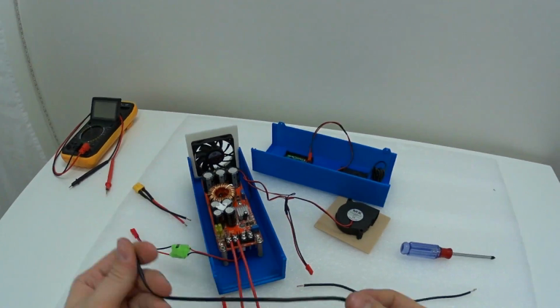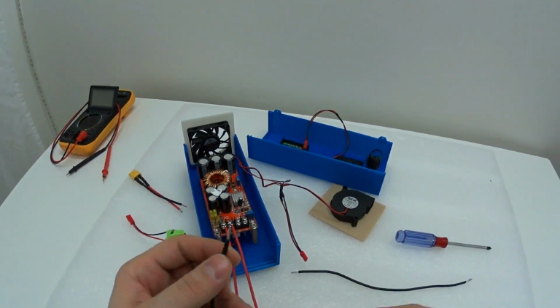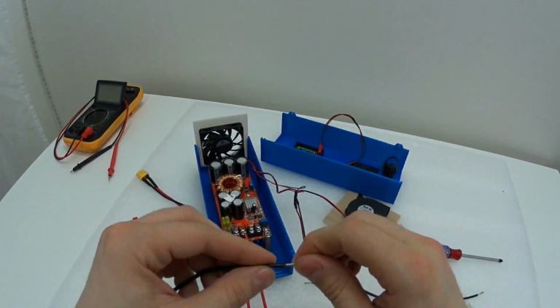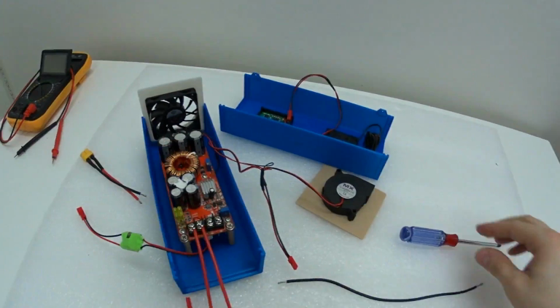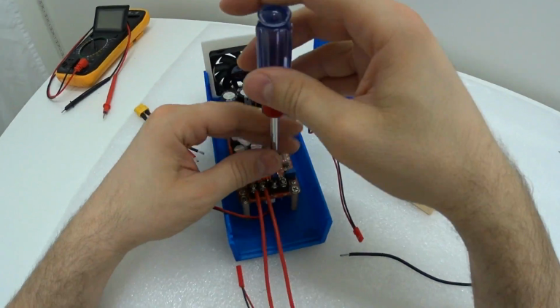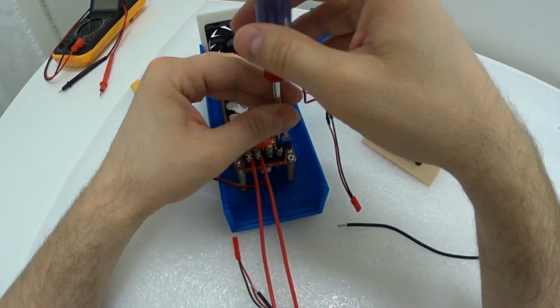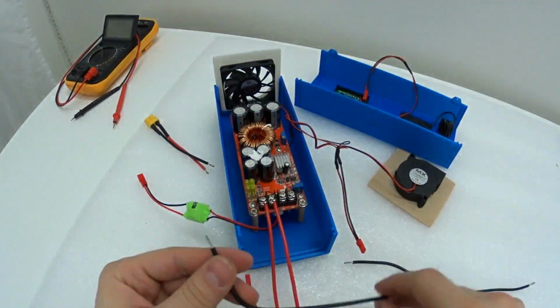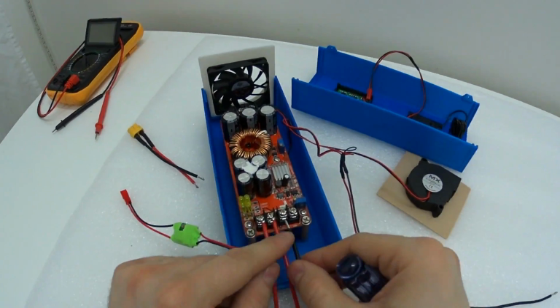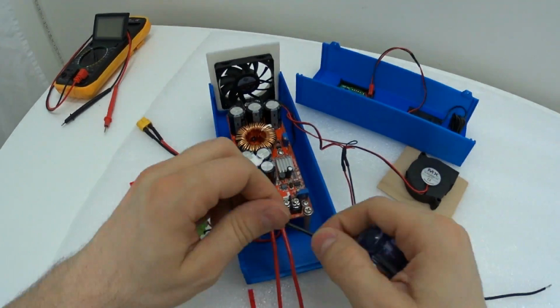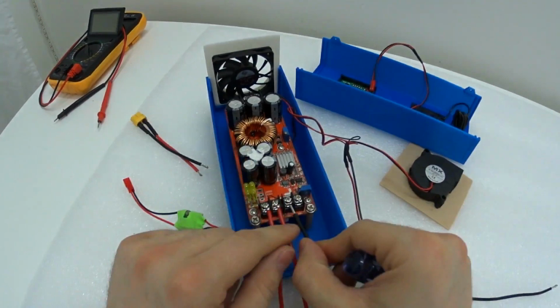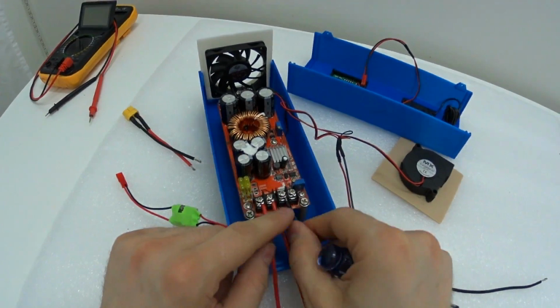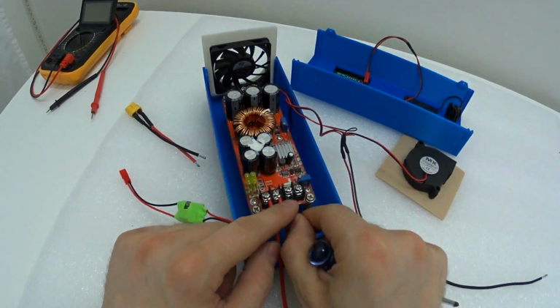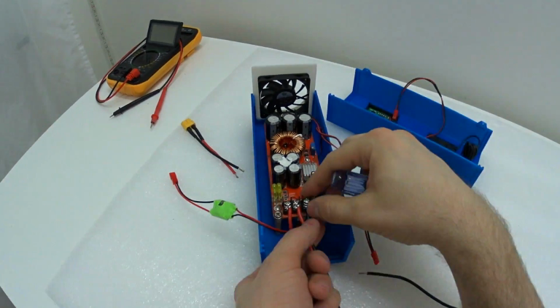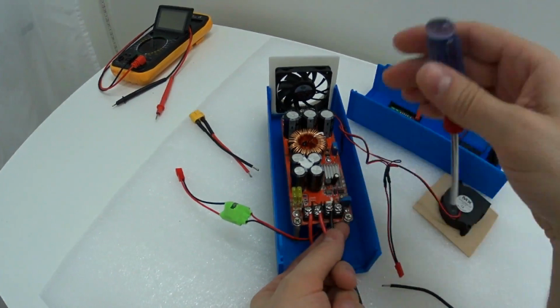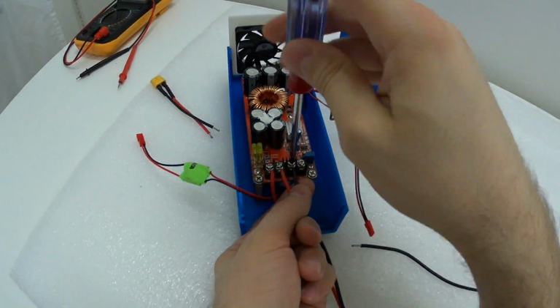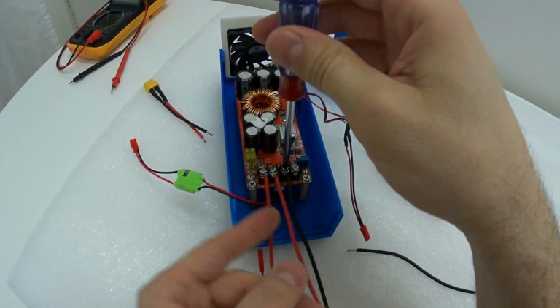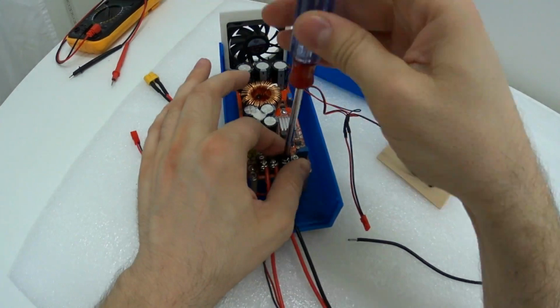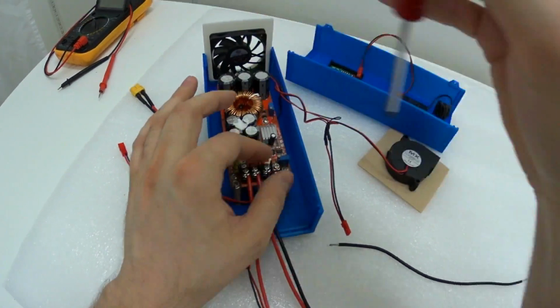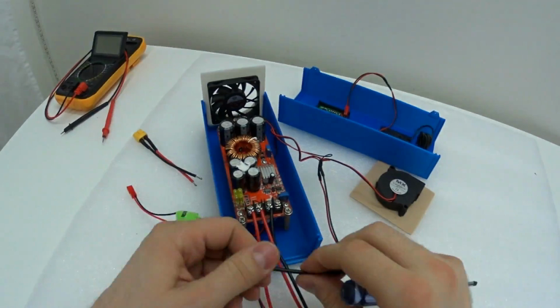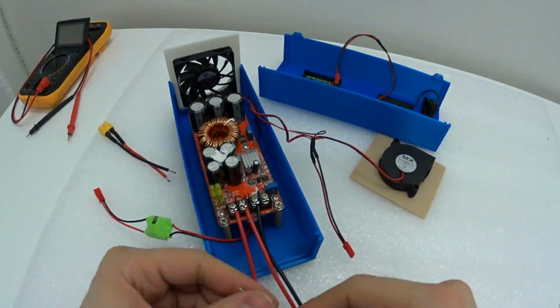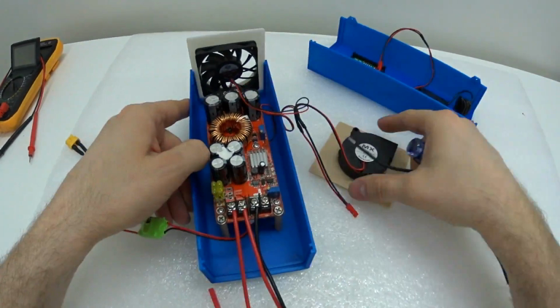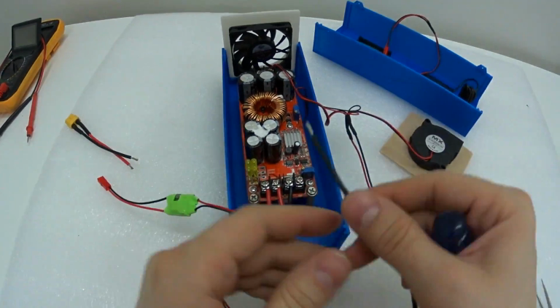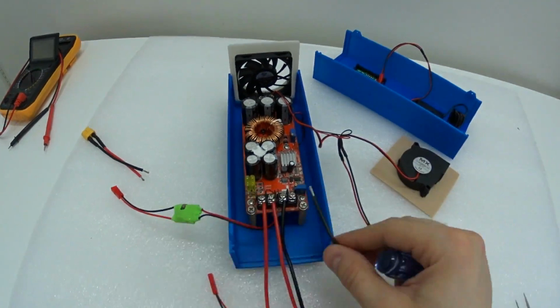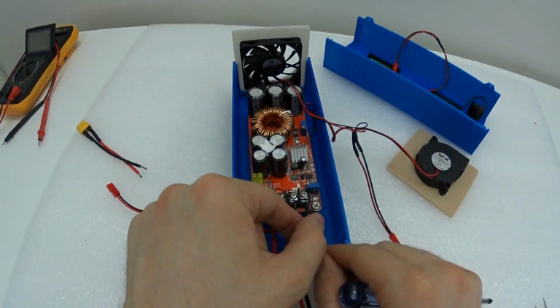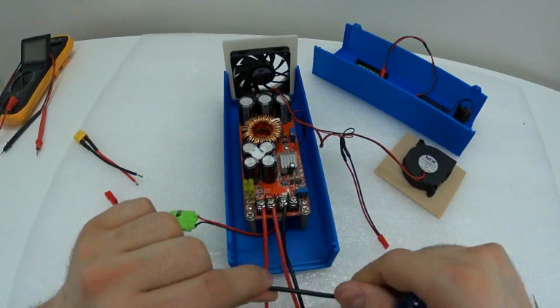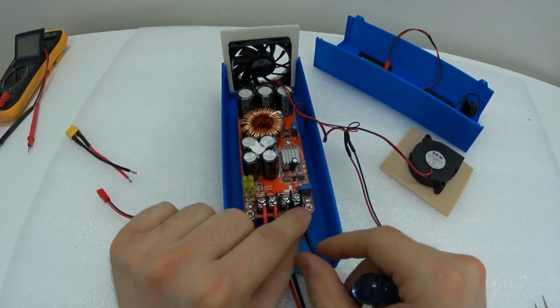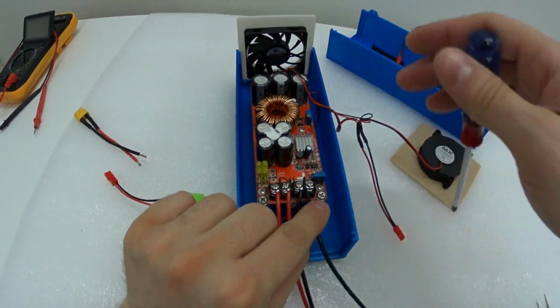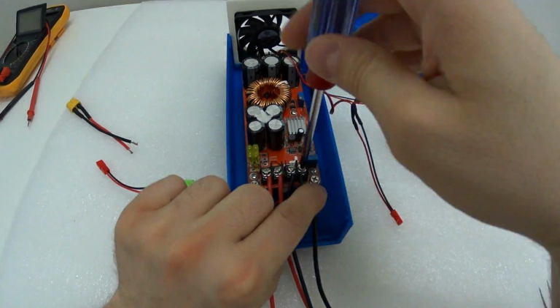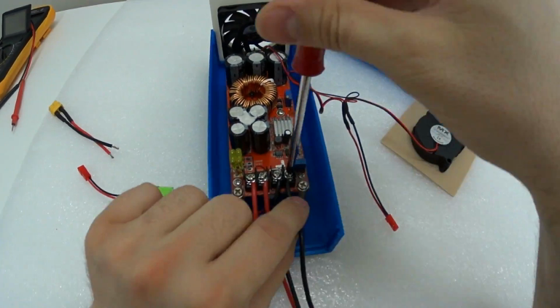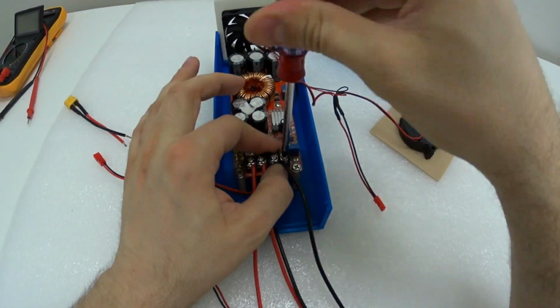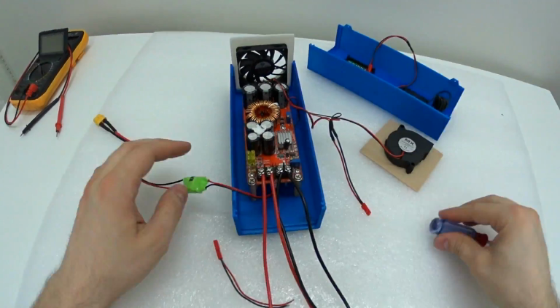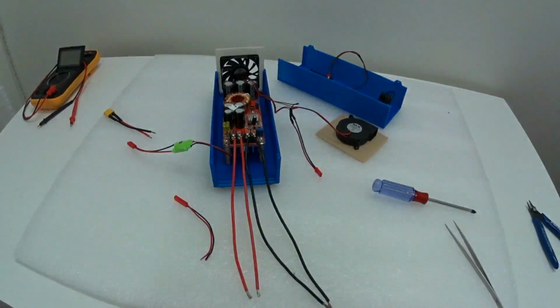Here I'm using some random silicone wires that I have left from another project. Pay attention to the positive and negative side — don't connect it wrong. You can easily fry this unit or potentially fry your power supply.